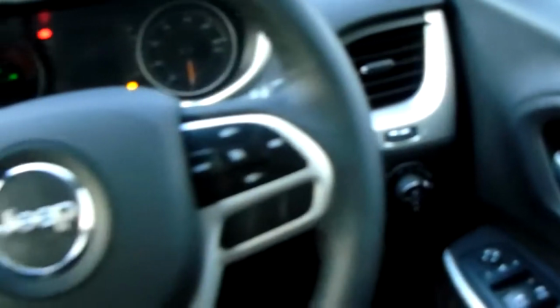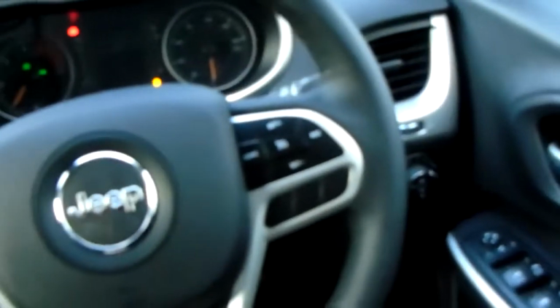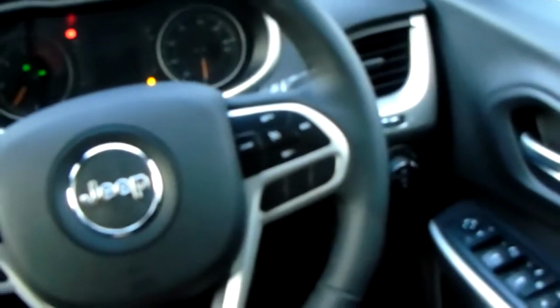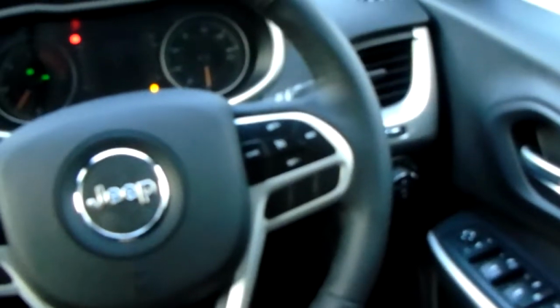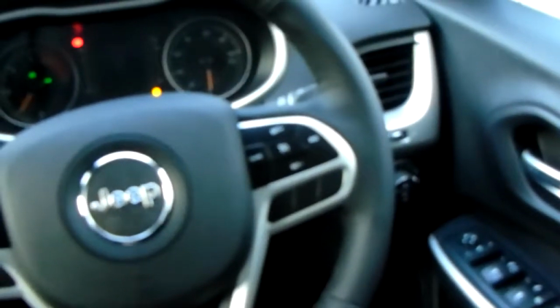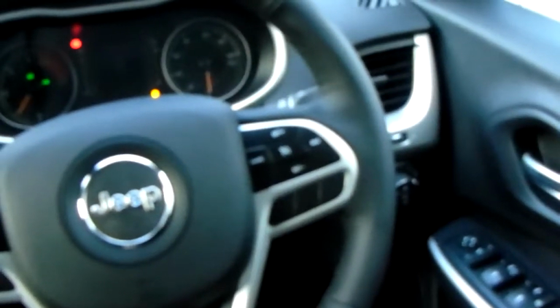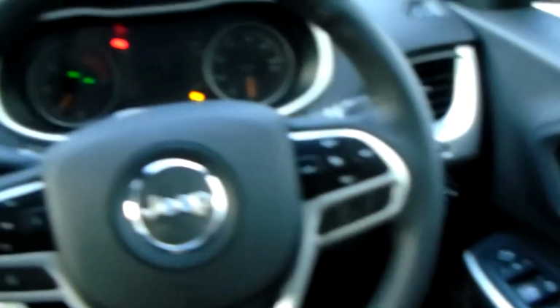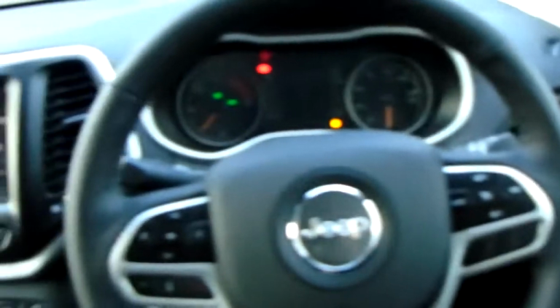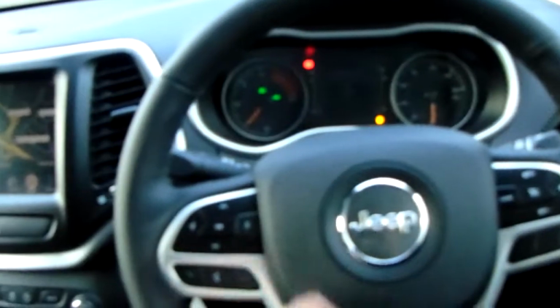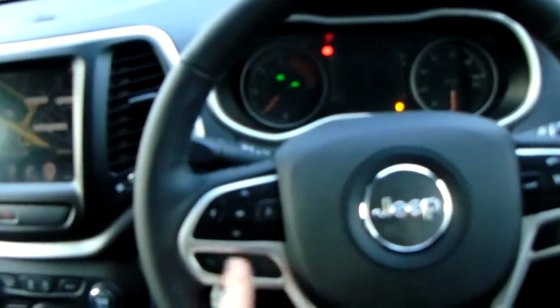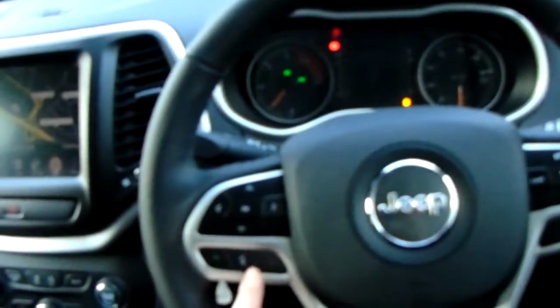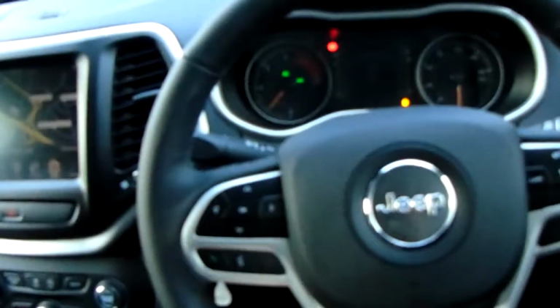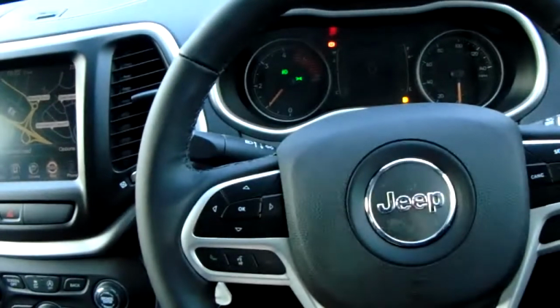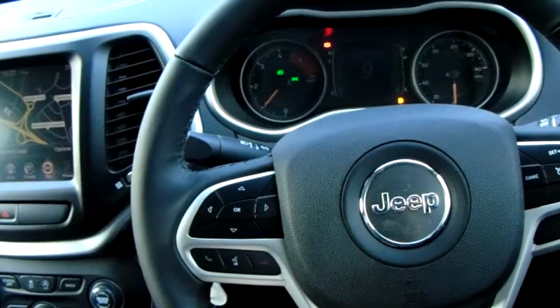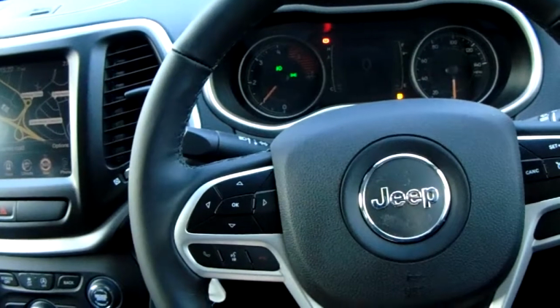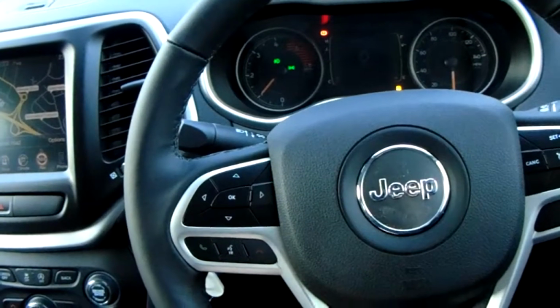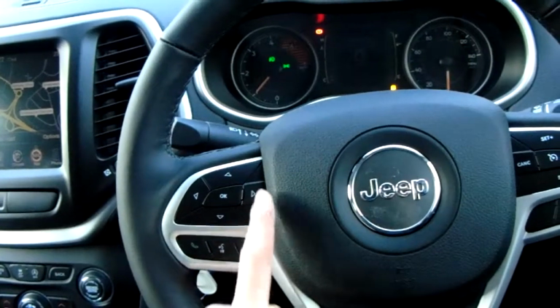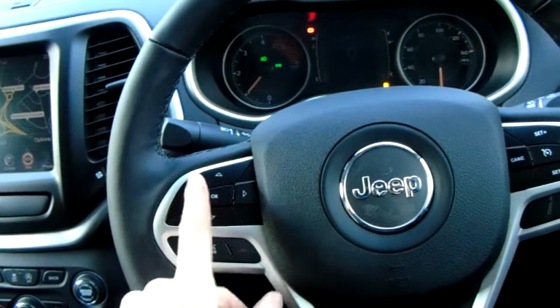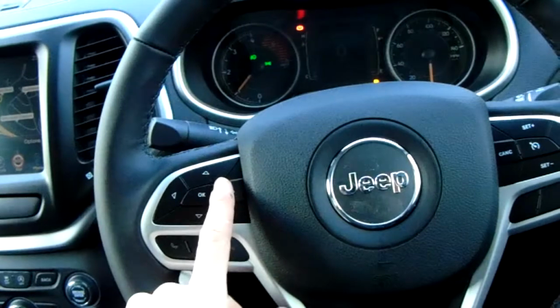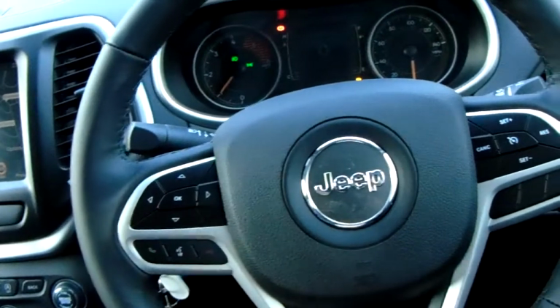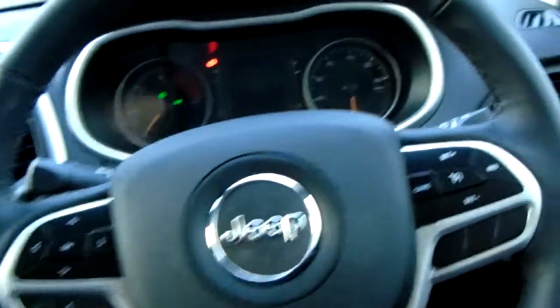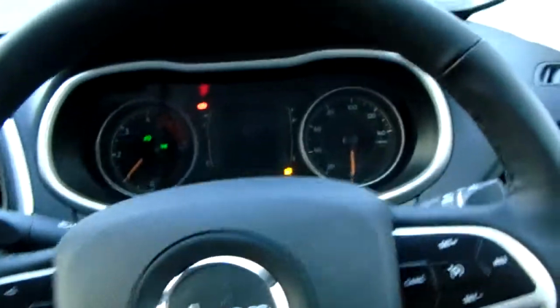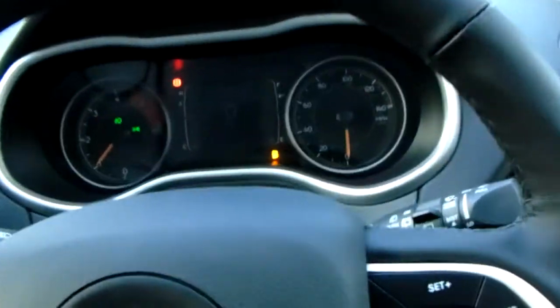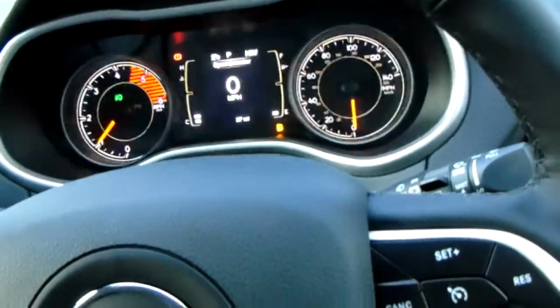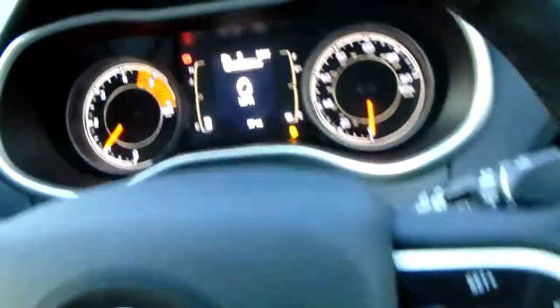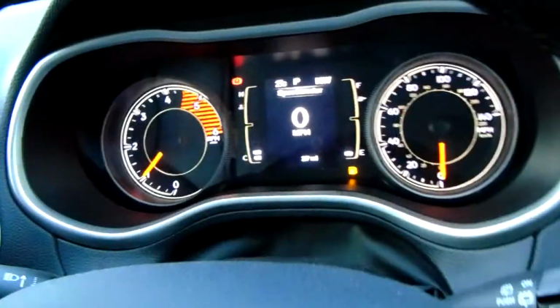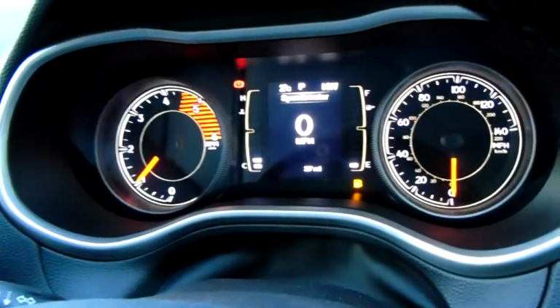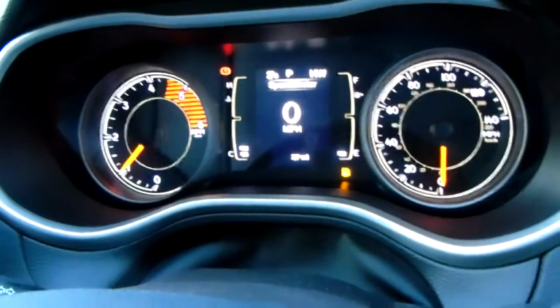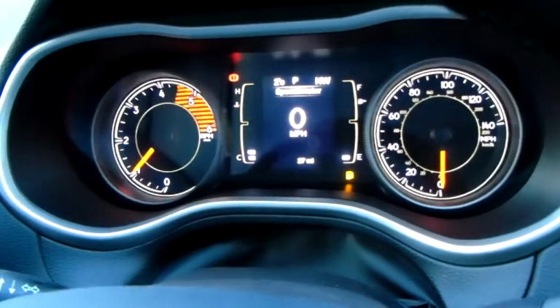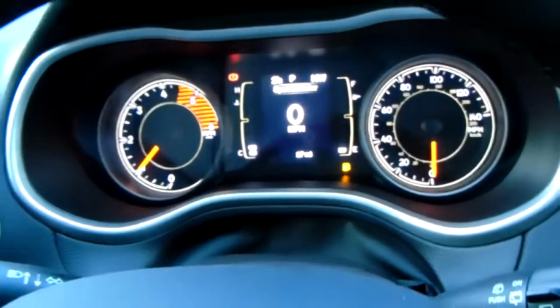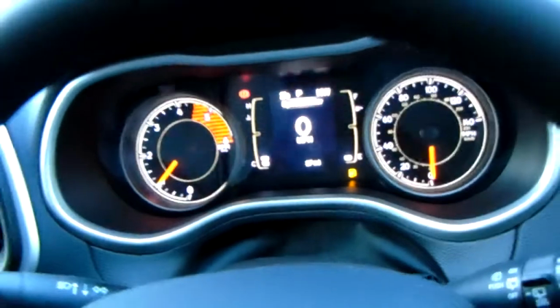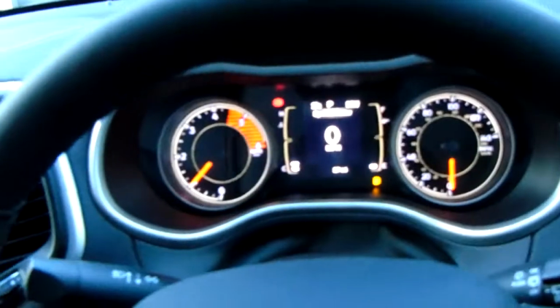On your multifunction steering wheel you've got cruise control, and on this side Bluetooth buttons for safe and legal use of a mobile phone once paired, along with some buttons to customise the dash. You can see it's currently got 27 miles on the clock — that's because it is brand new.